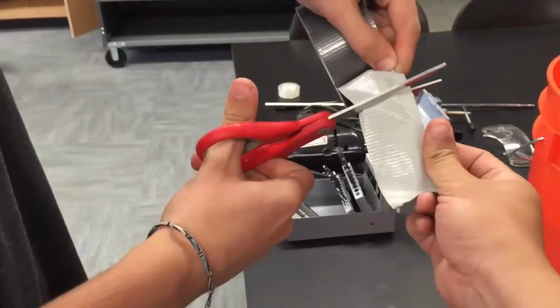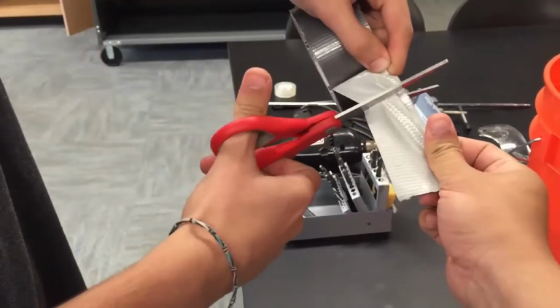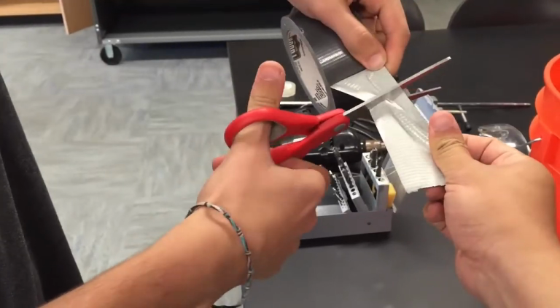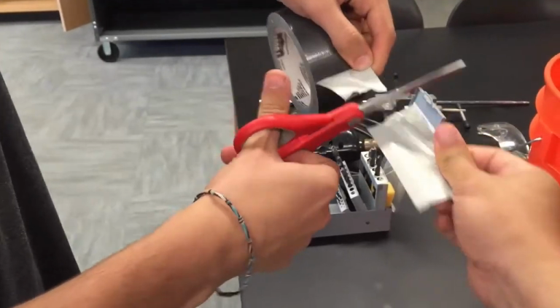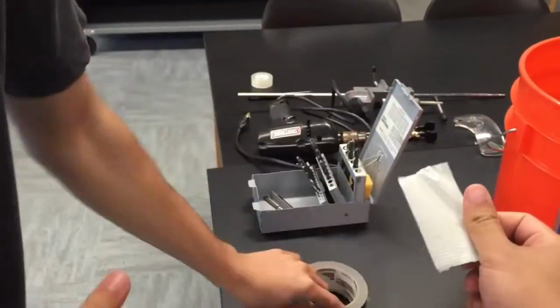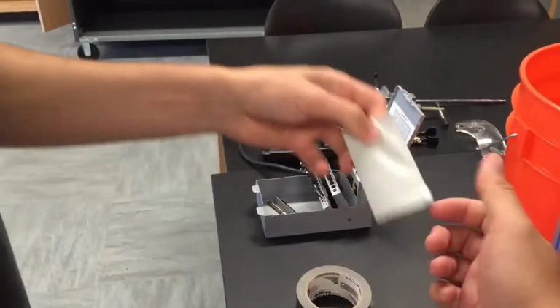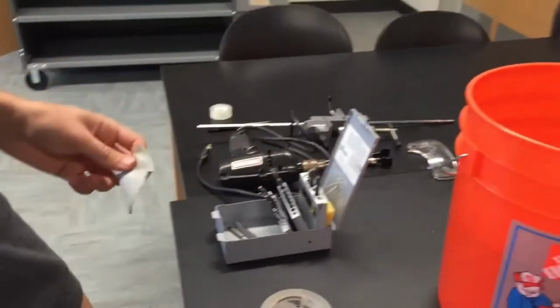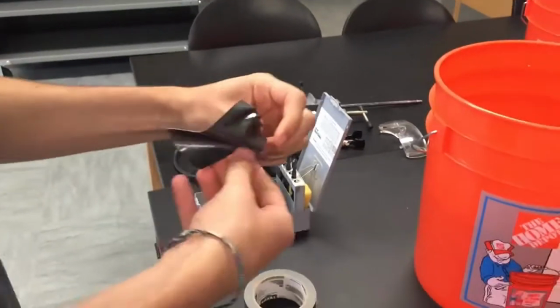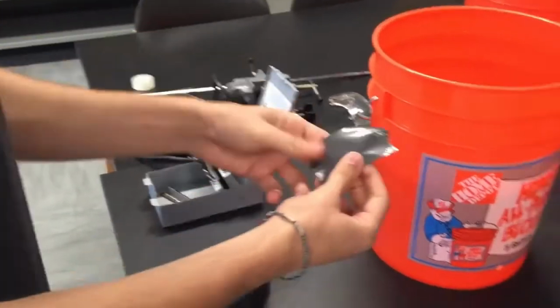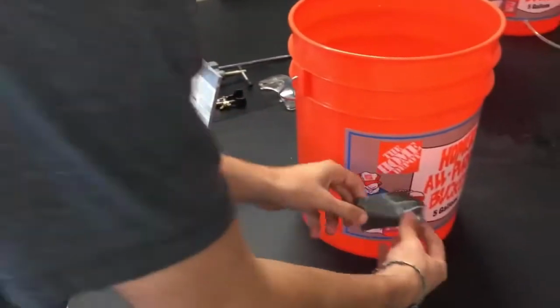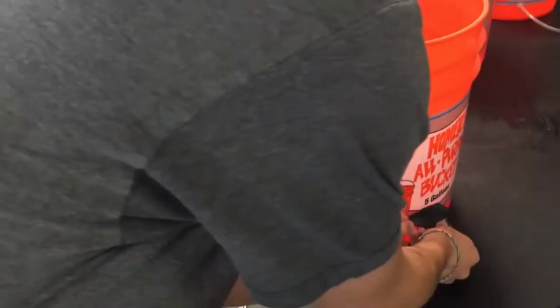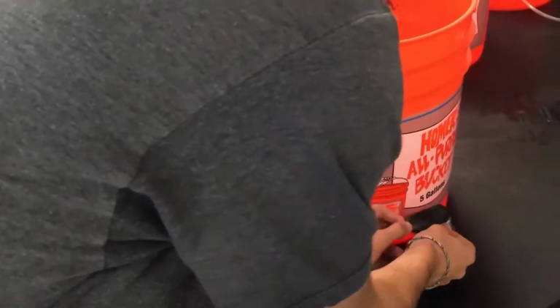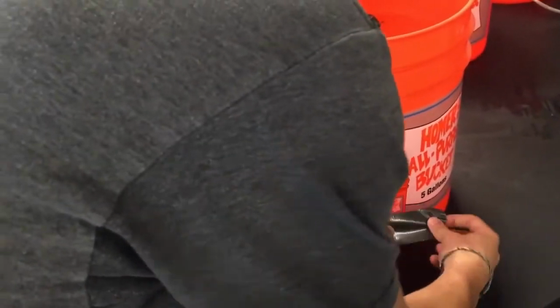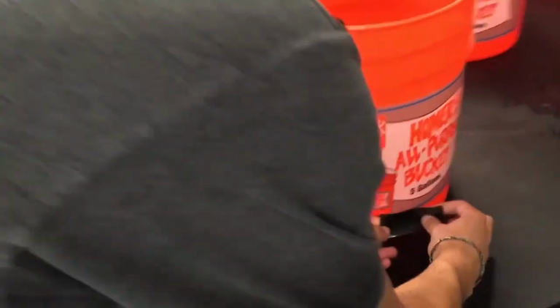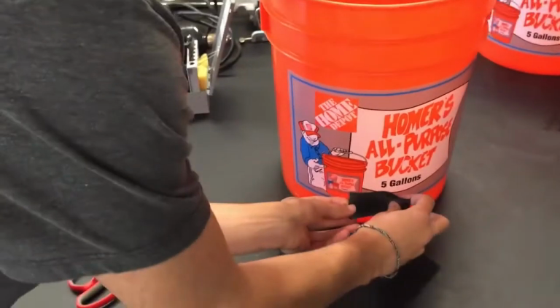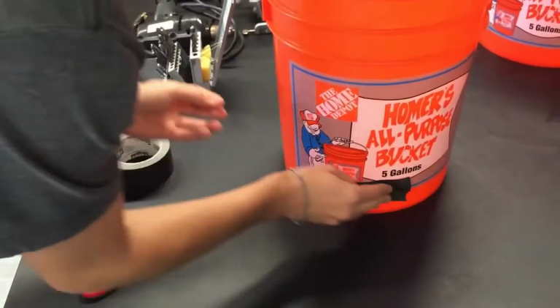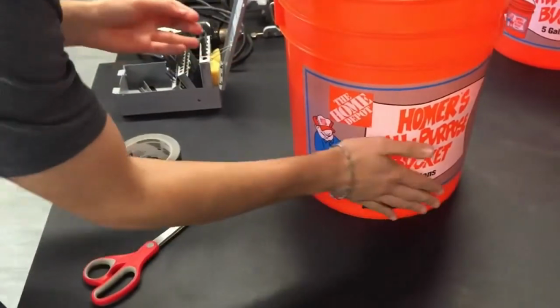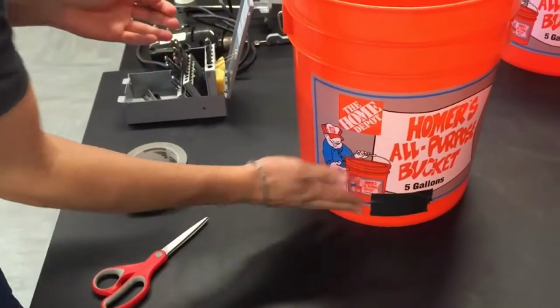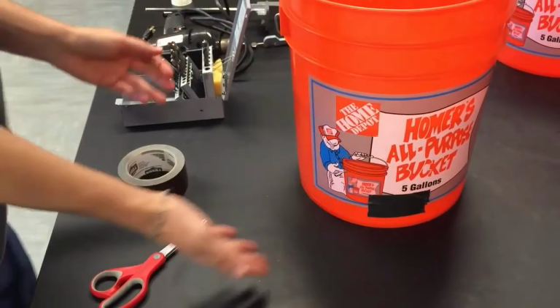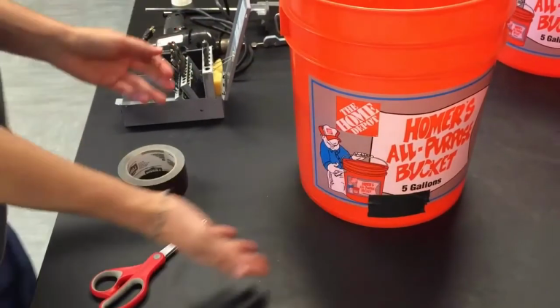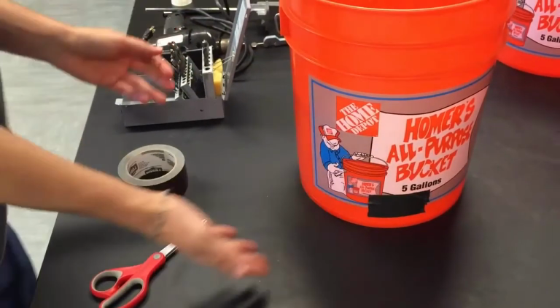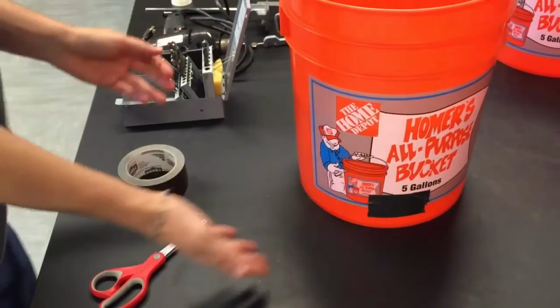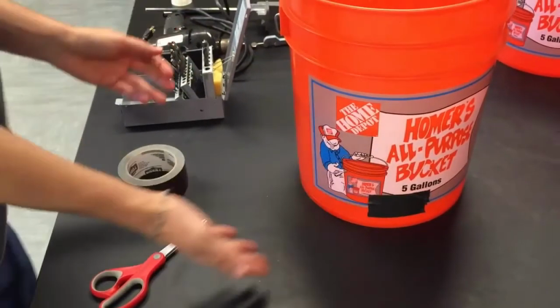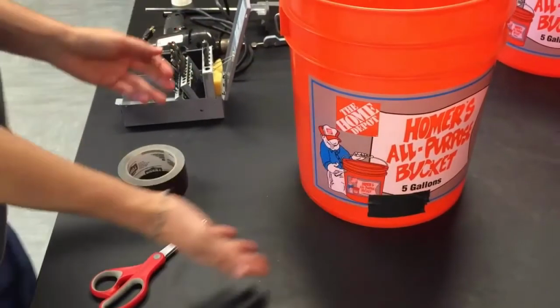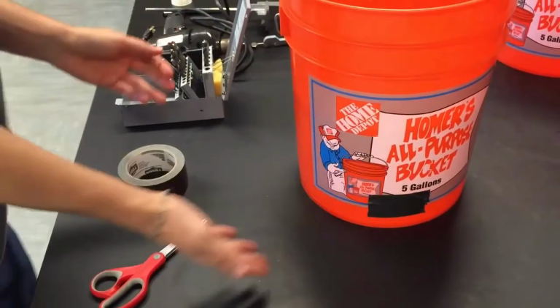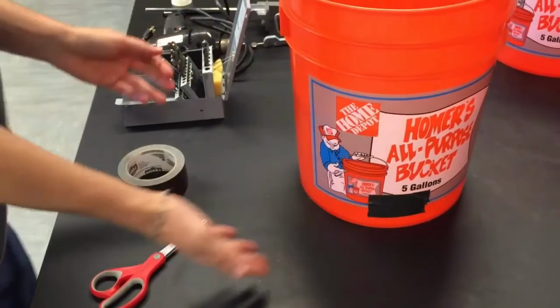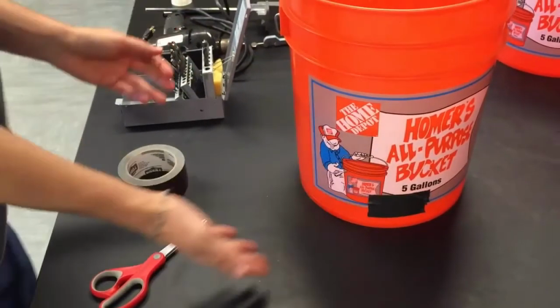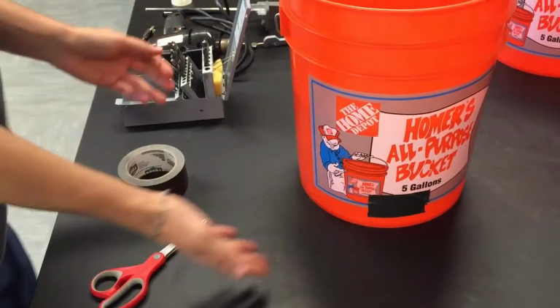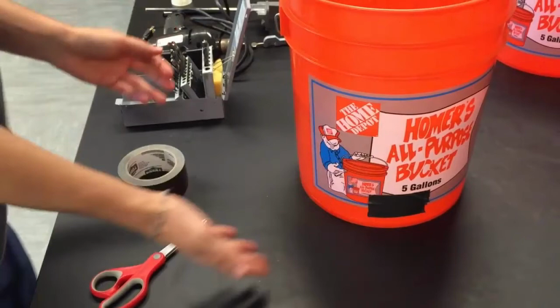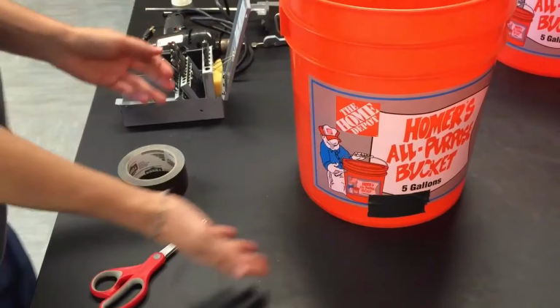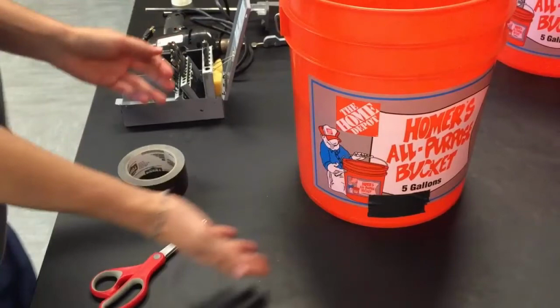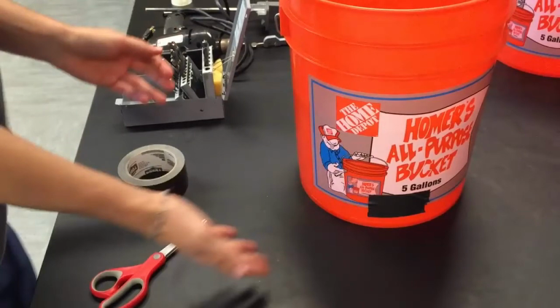After, seal the one centimeter hole using duct tape from the outside of the bucket. Now that the bucket is completely sealed, fill up three-fourths of the bucket with tap water.